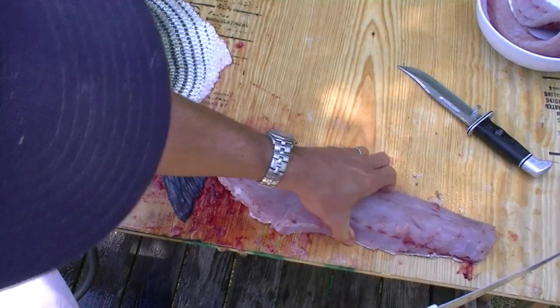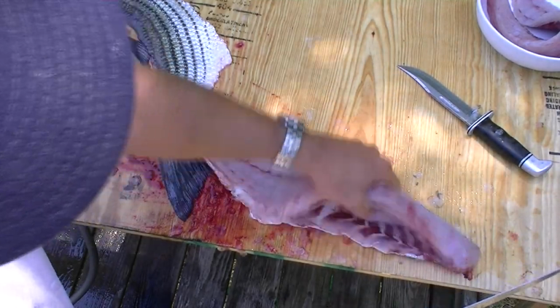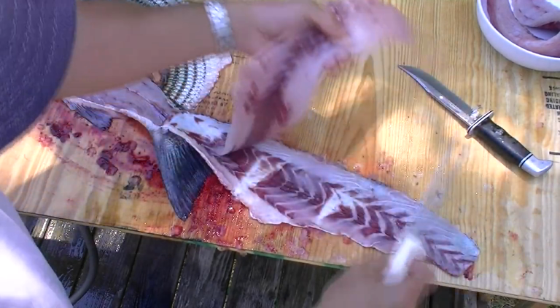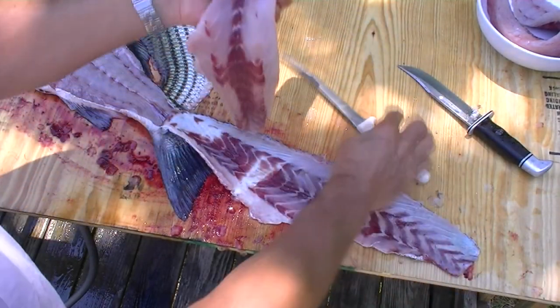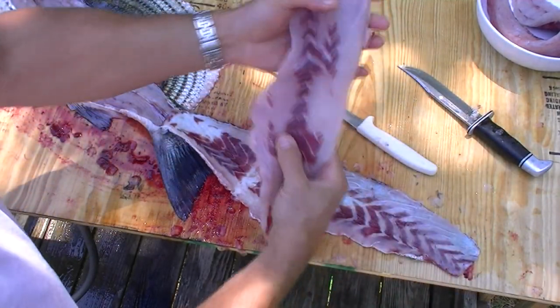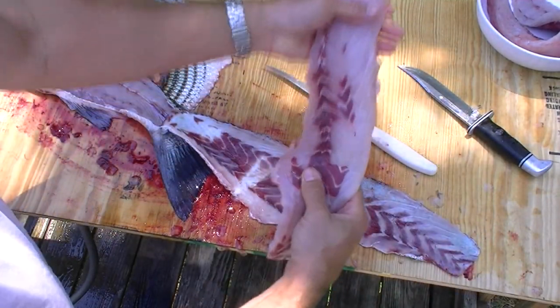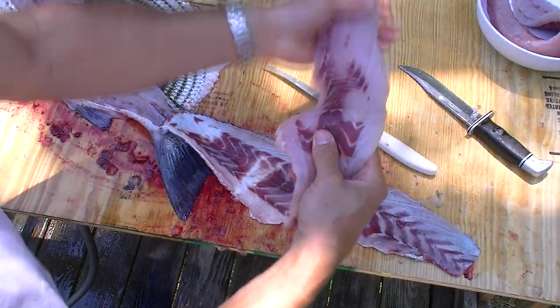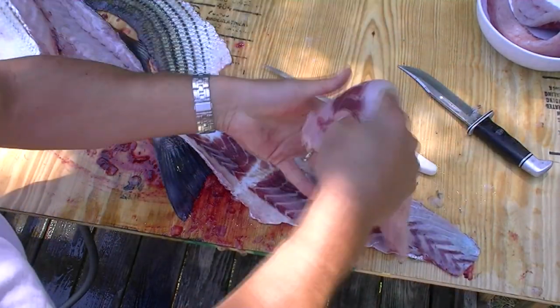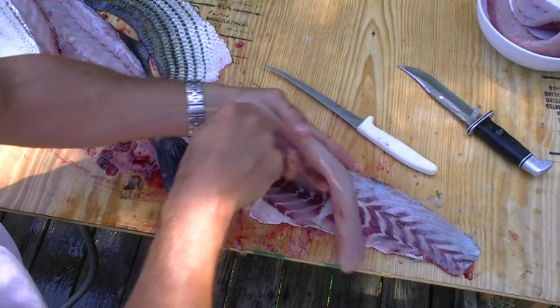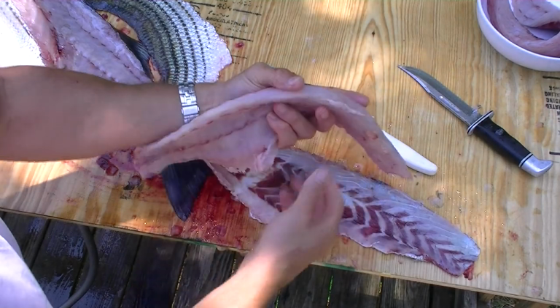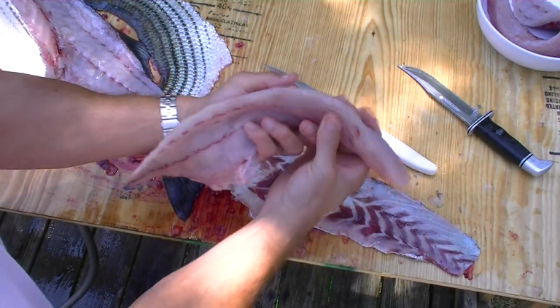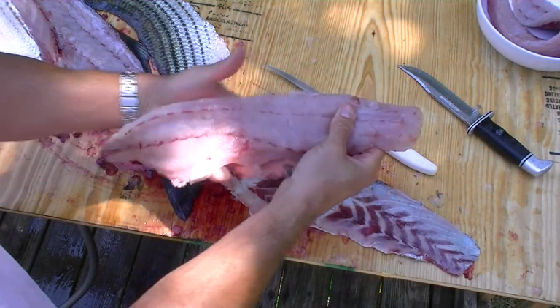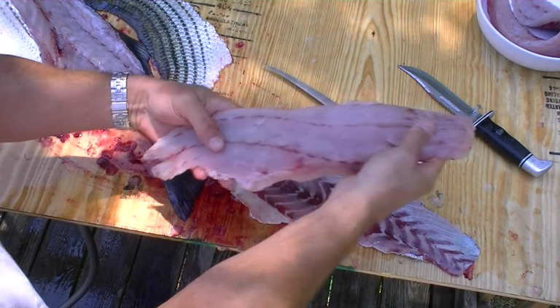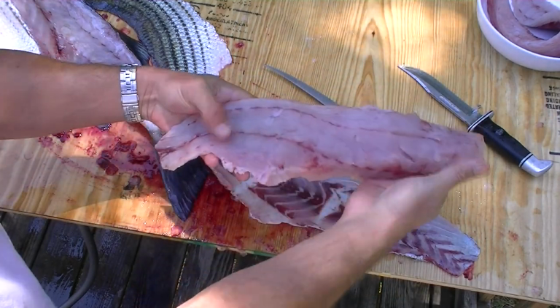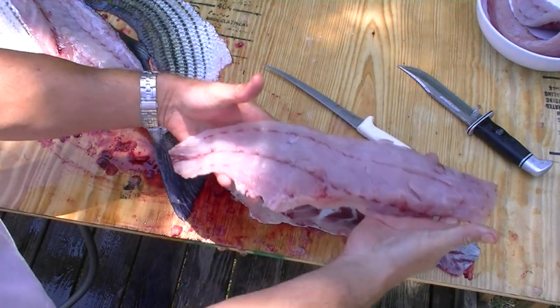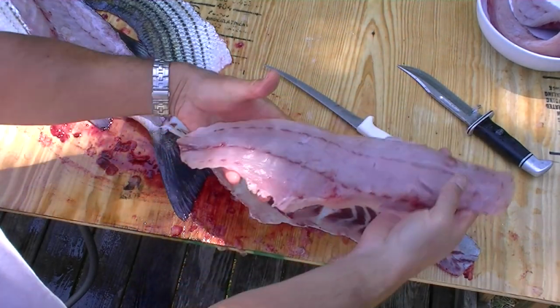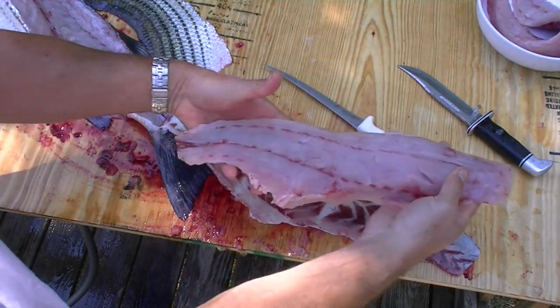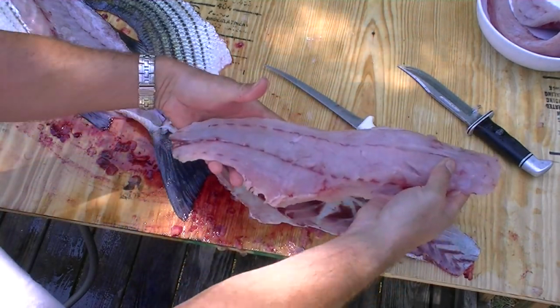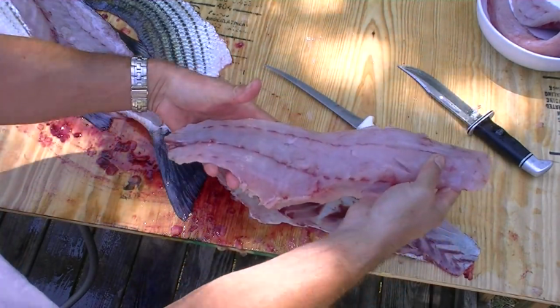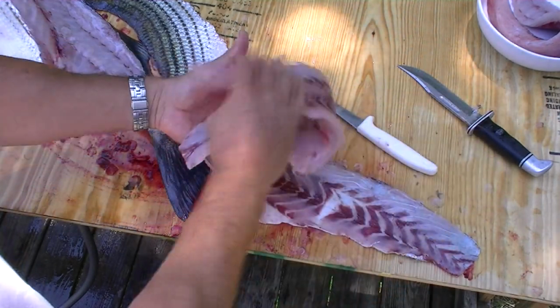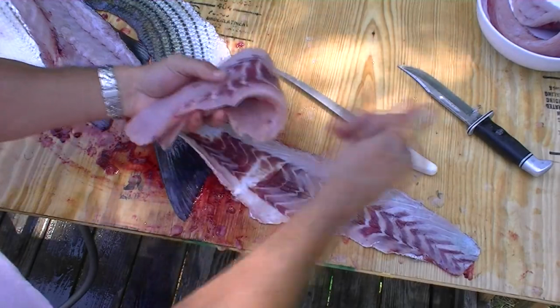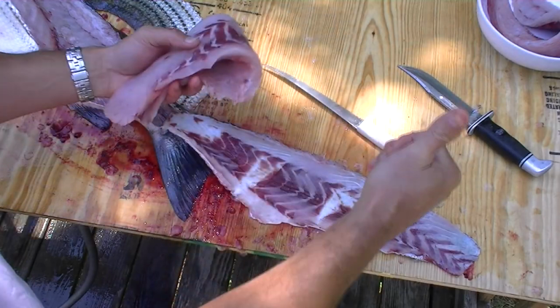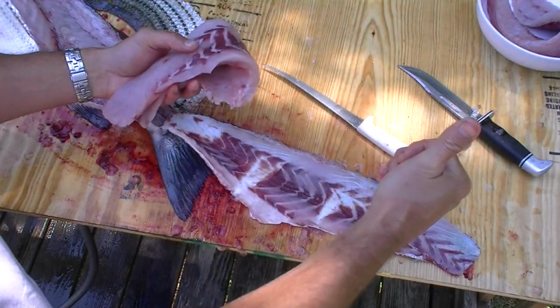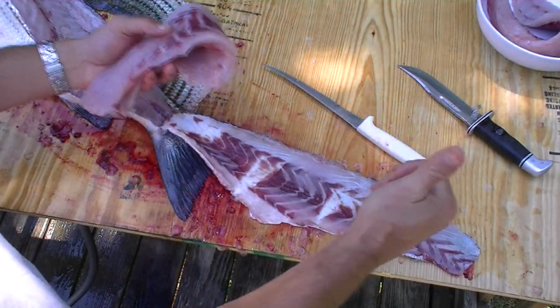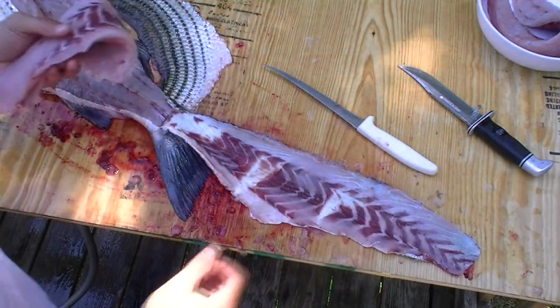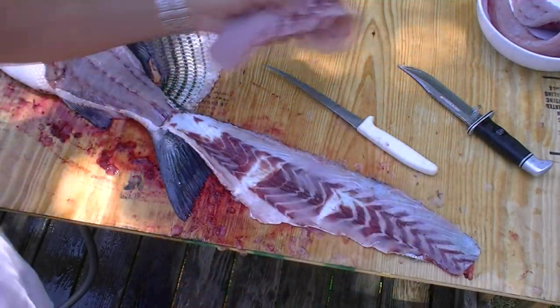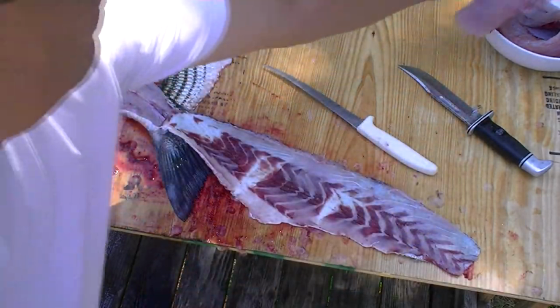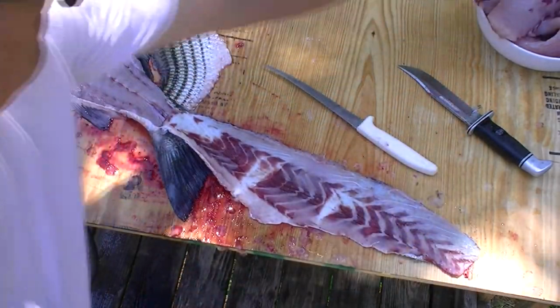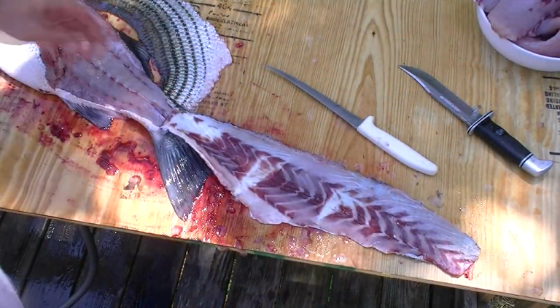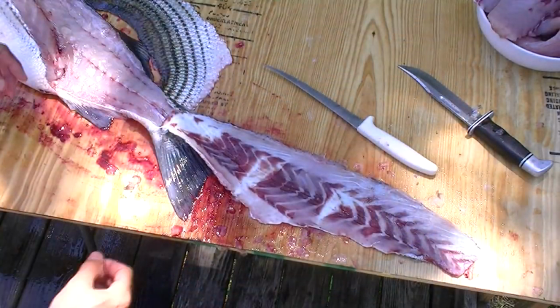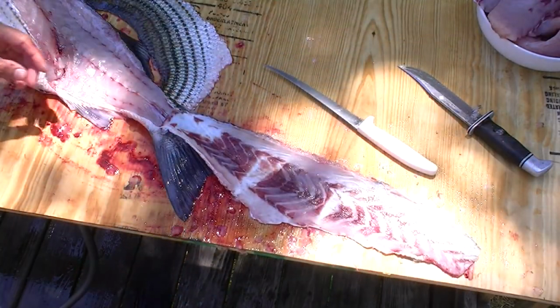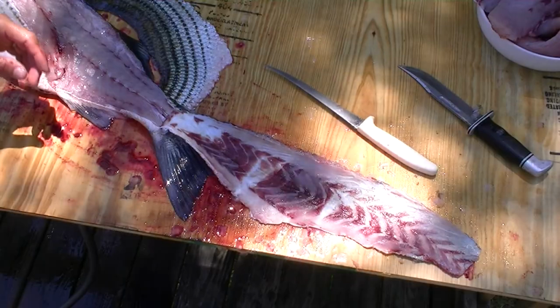All right, there we go. So we have two very nice striped bass fillets. Wow, this is quality meat — this is going to taste very good. Thank you, Lord Jesus, for answering my prayer and giving me this nice big striped bass. Amen.